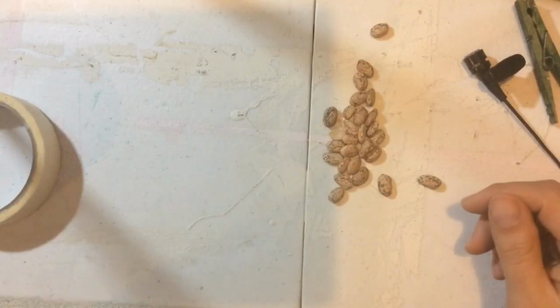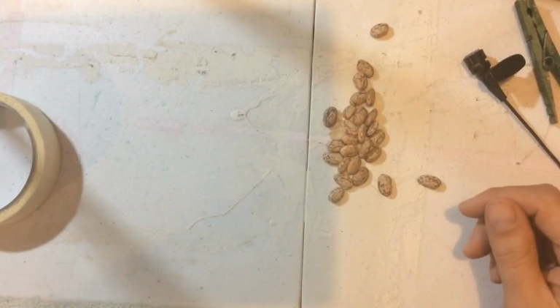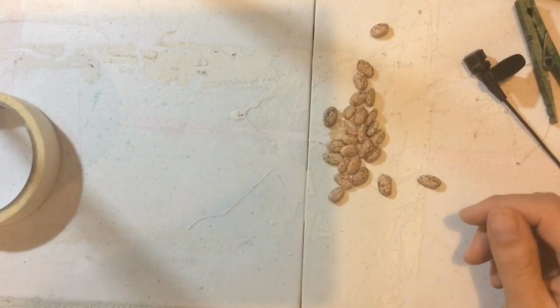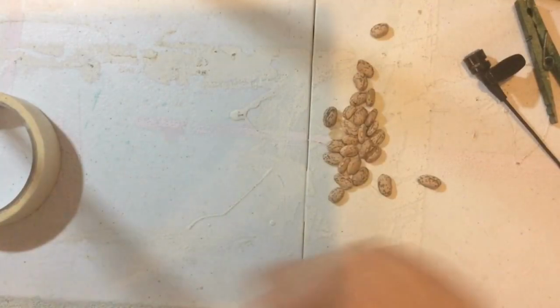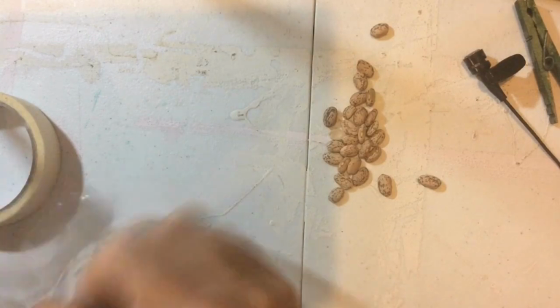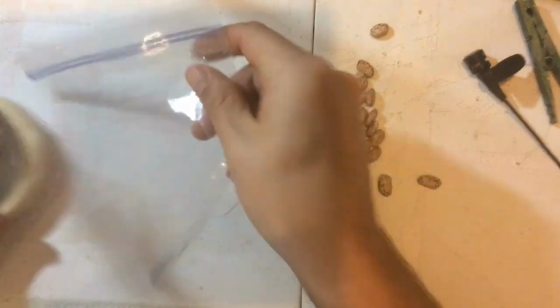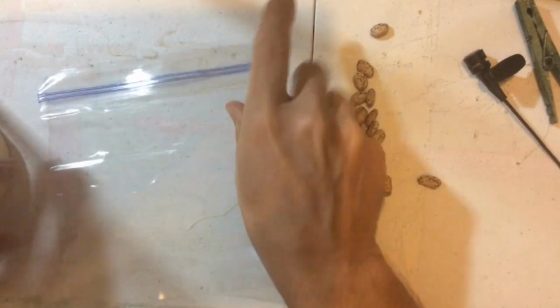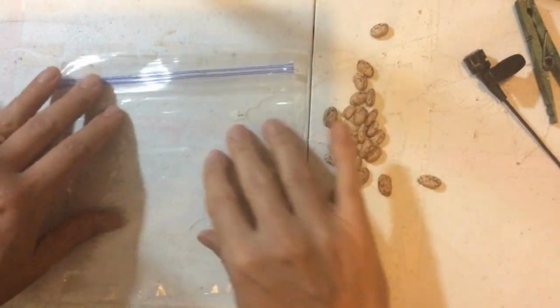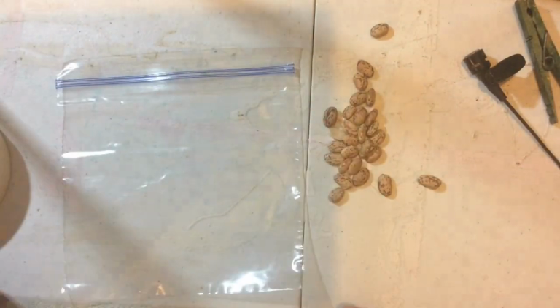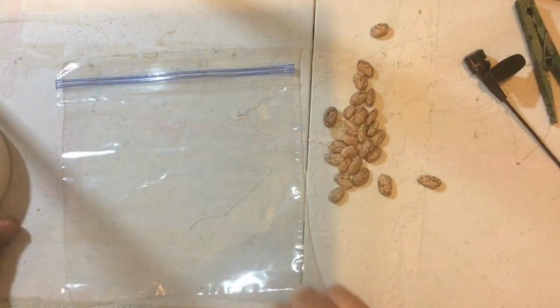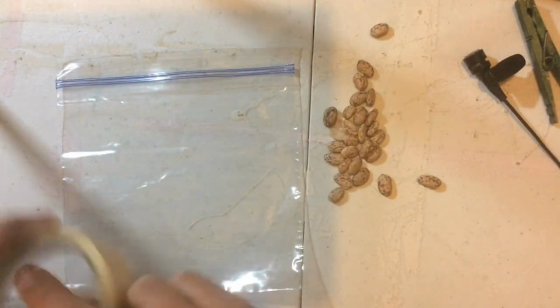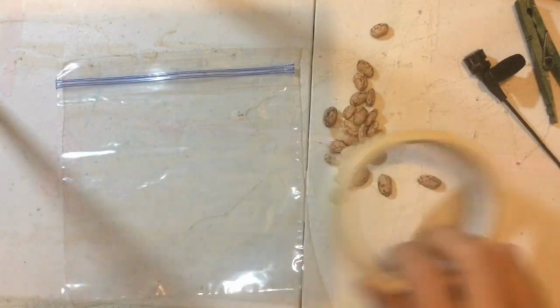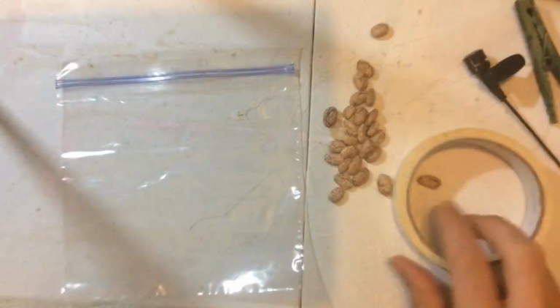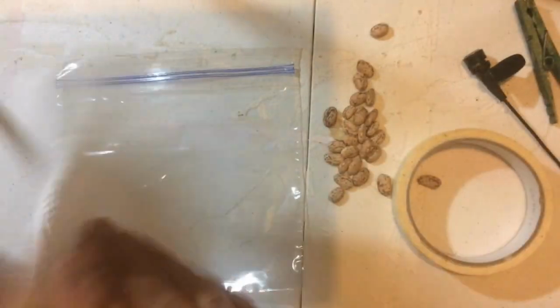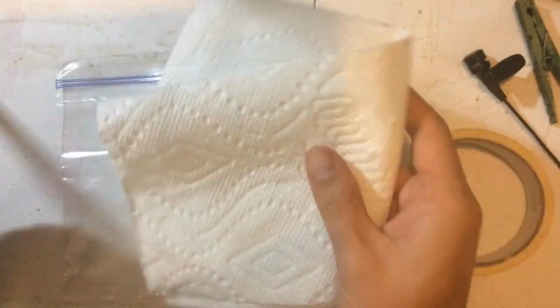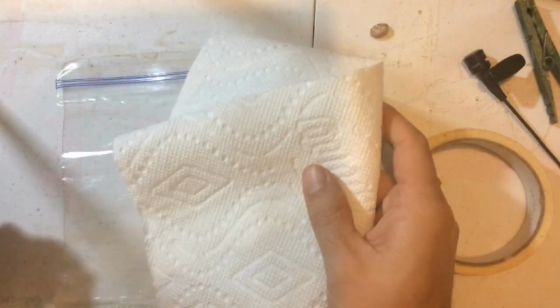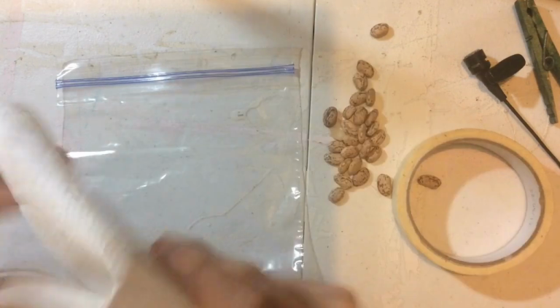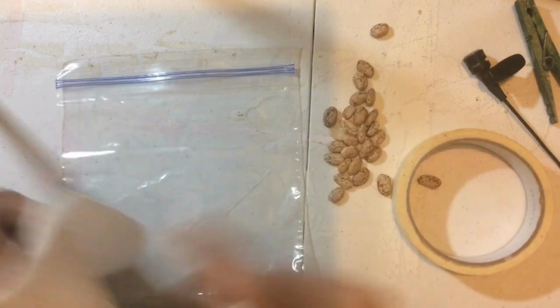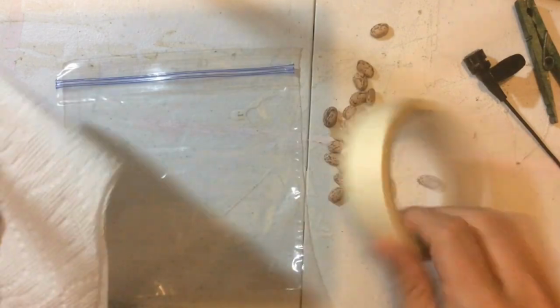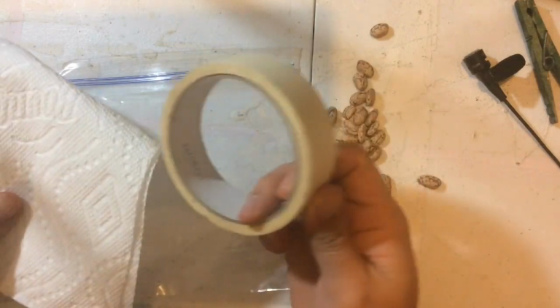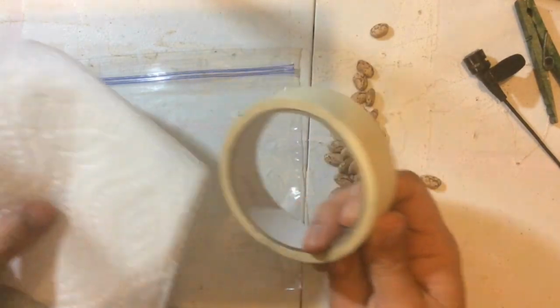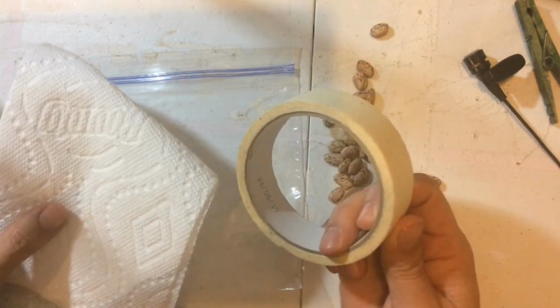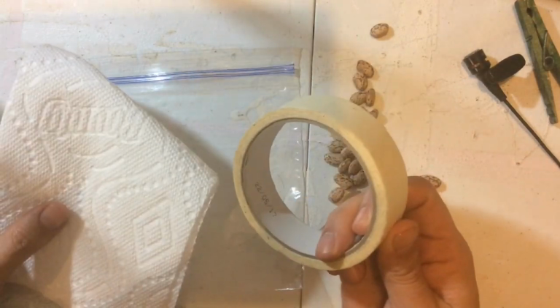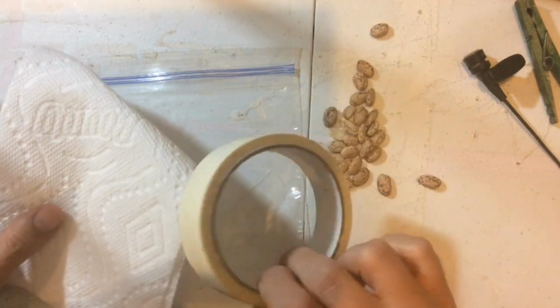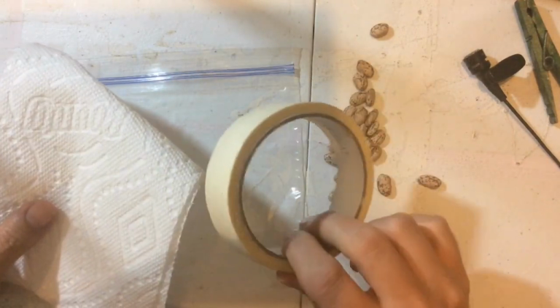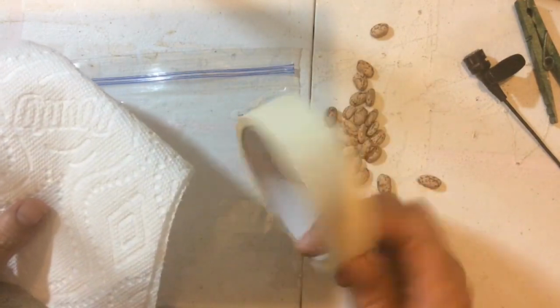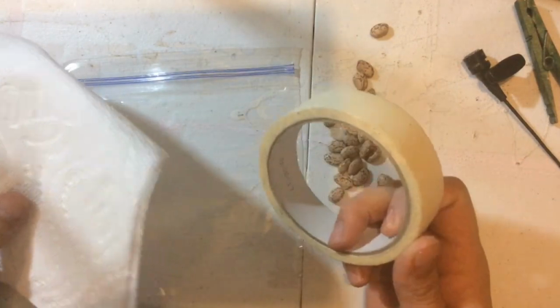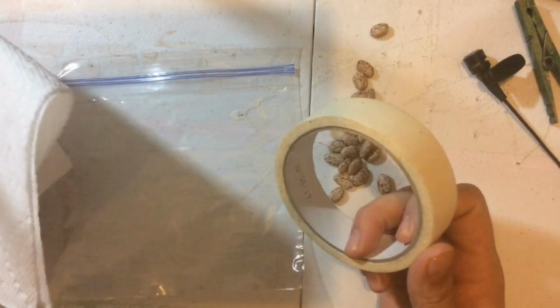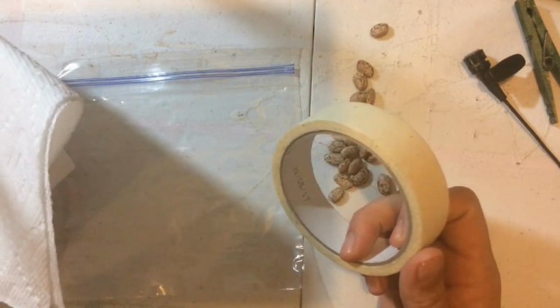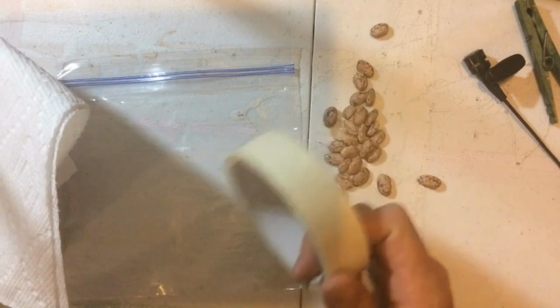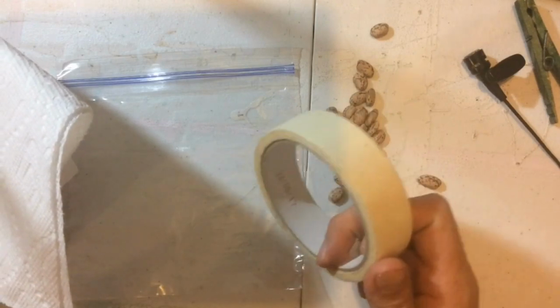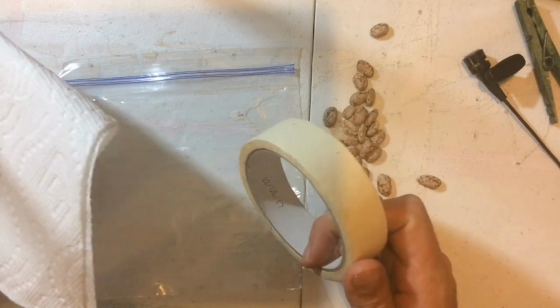The next thing that you are going to need is one plastic sandwich bag, some paper towels, and a roll of tape. This is everything that you are going to need to do this activity, and a little bit of water.